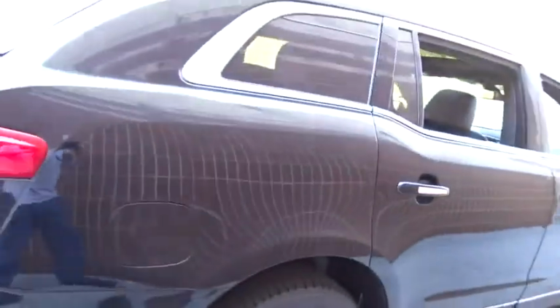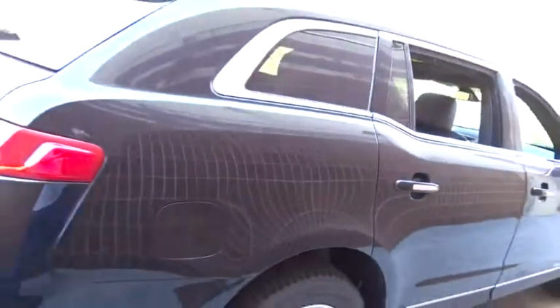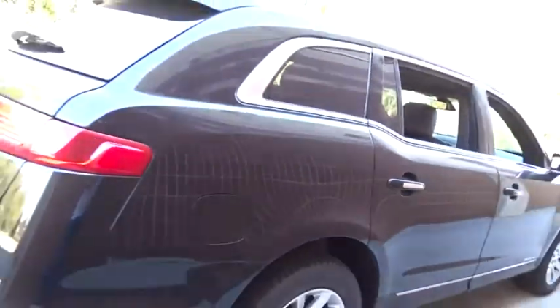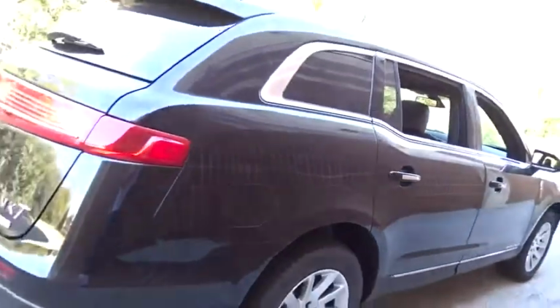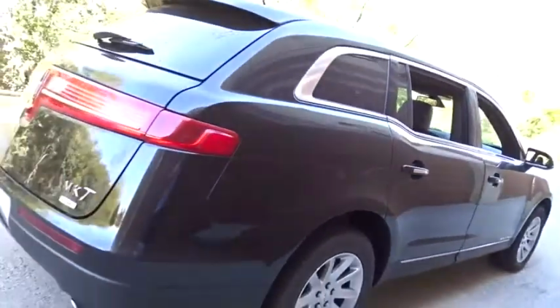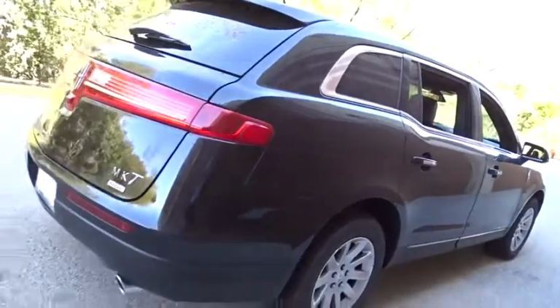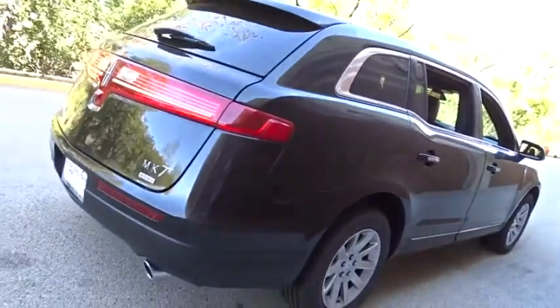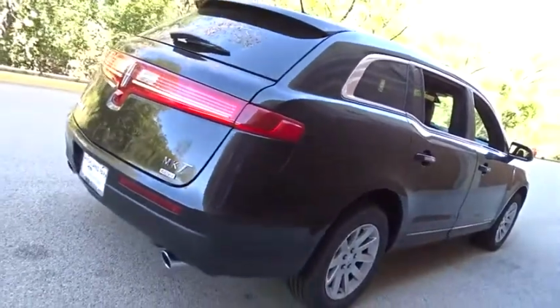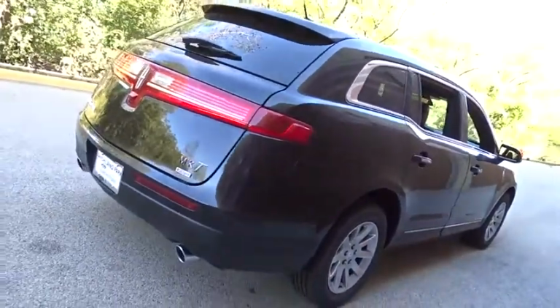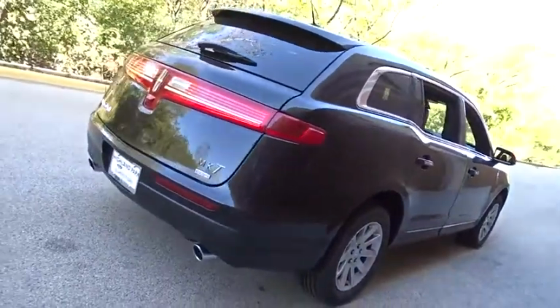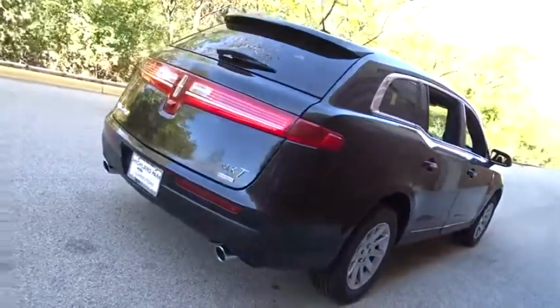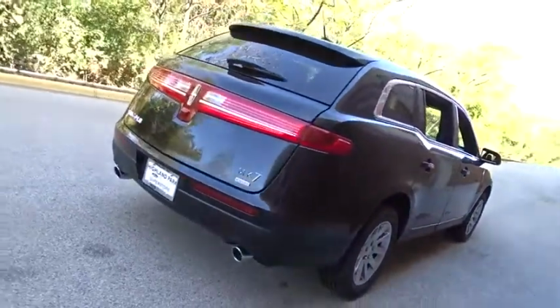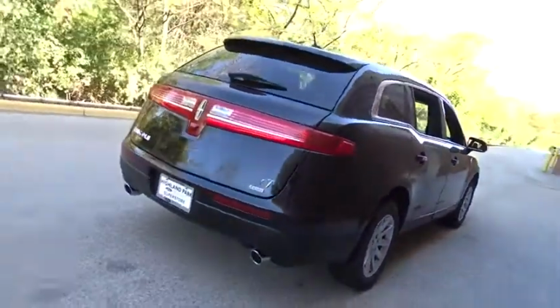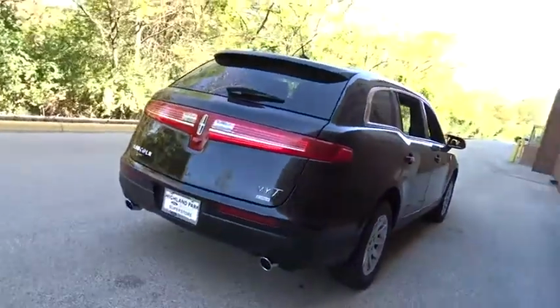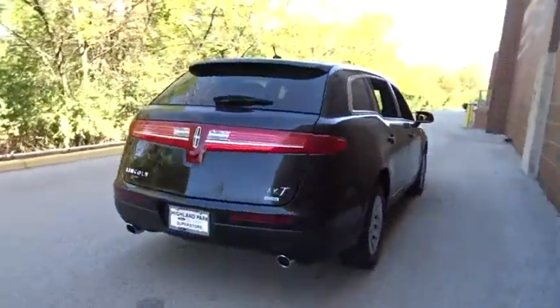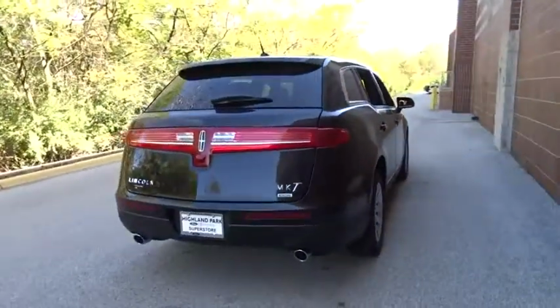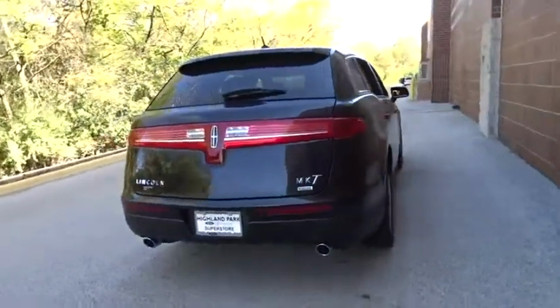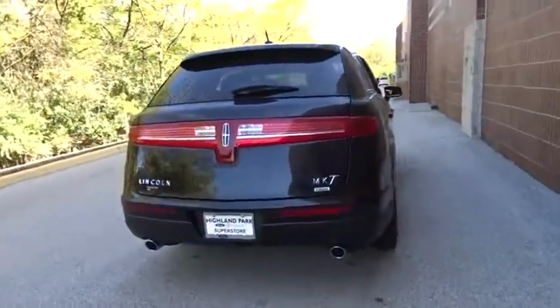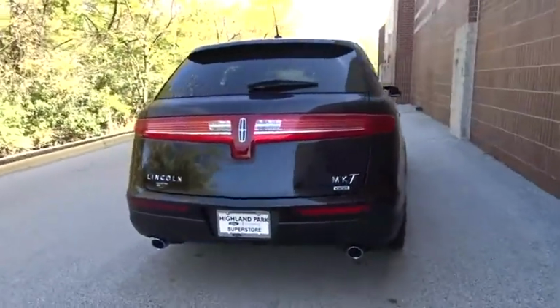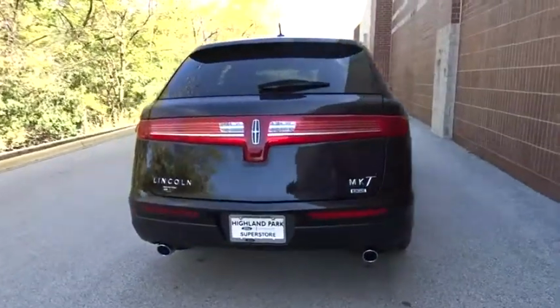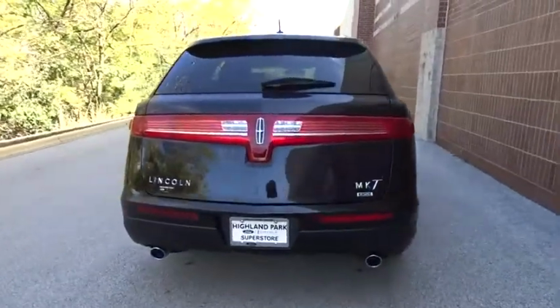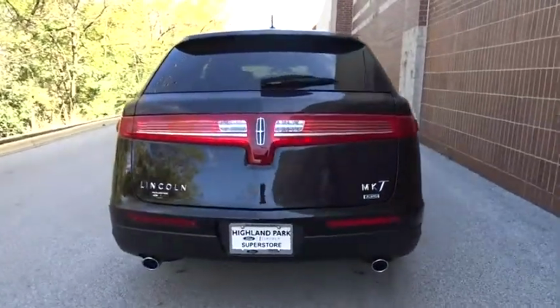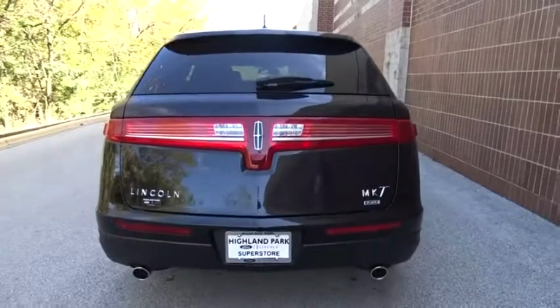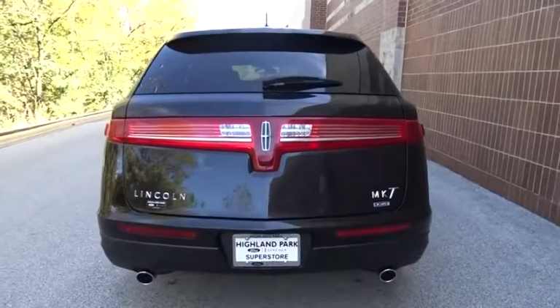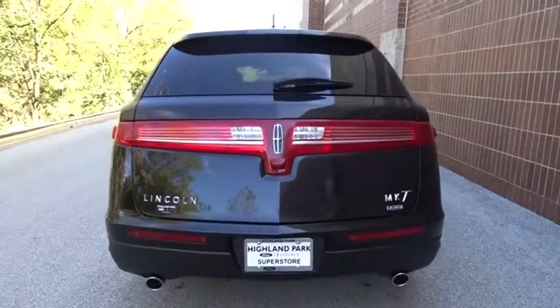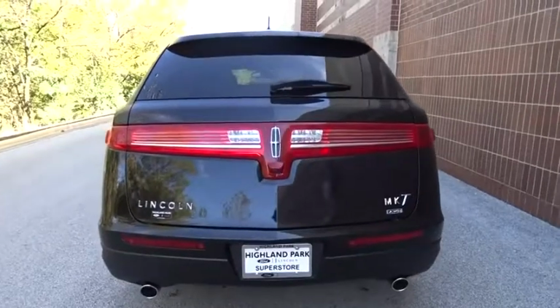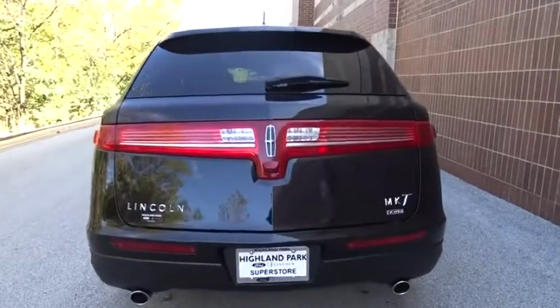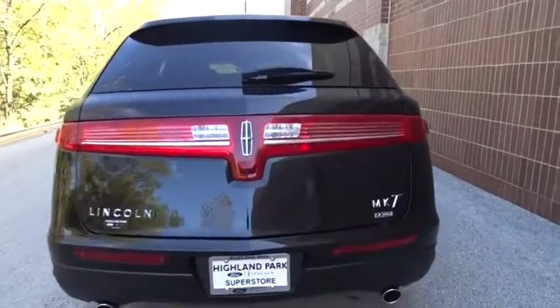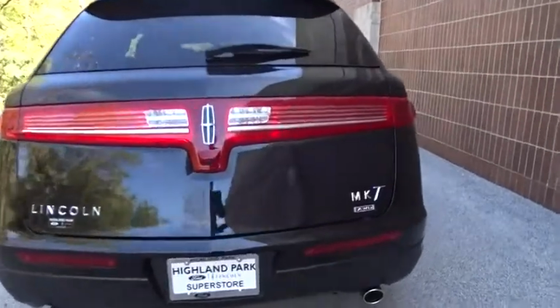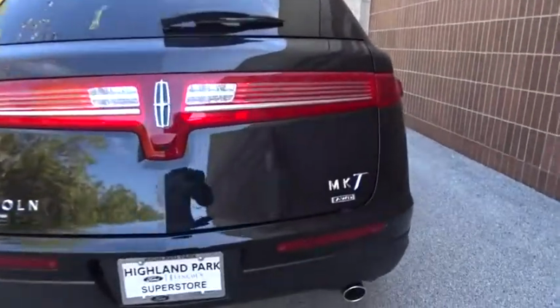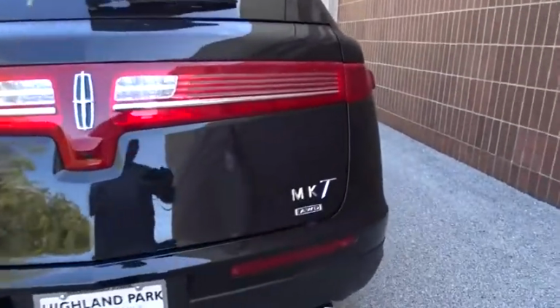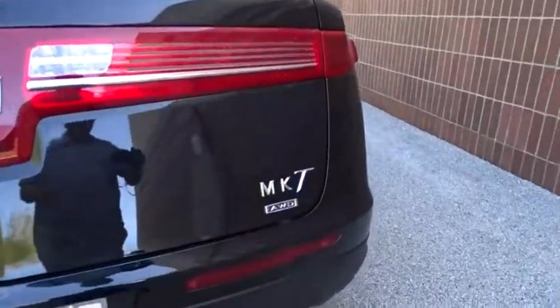Bluetooth, leather-wrapped steering wheel, adjustable steering wheel, power steering, aluminum wheels, auto-dimming rear-view mirror, four-wheel disc brakes, and cruise control.